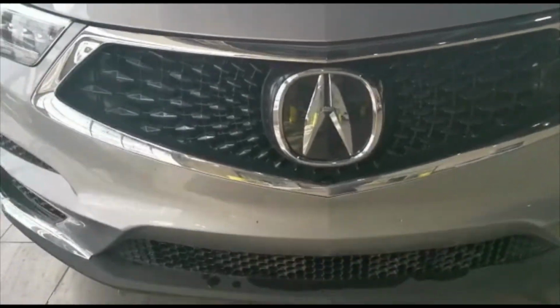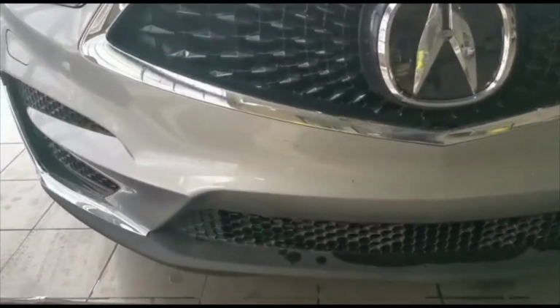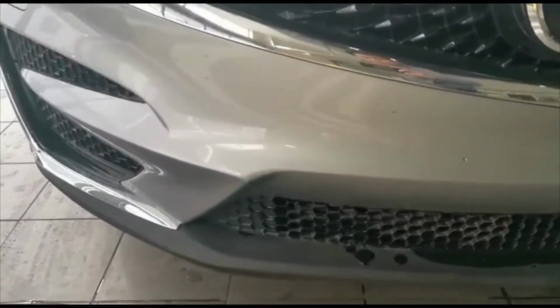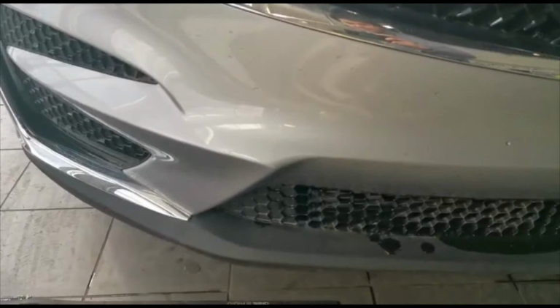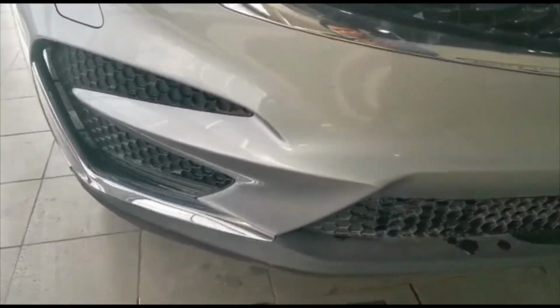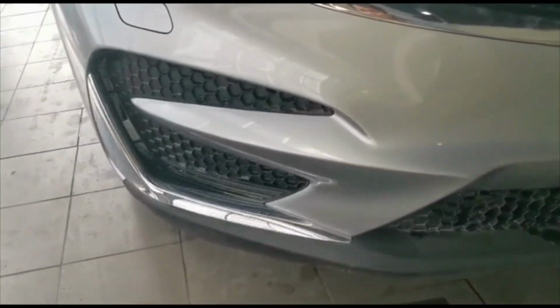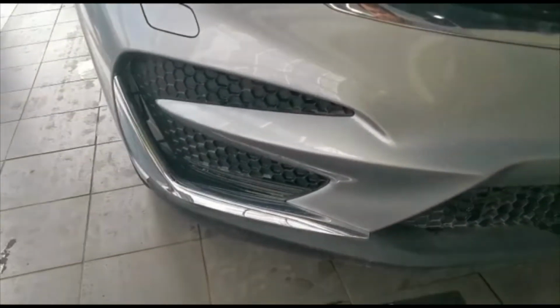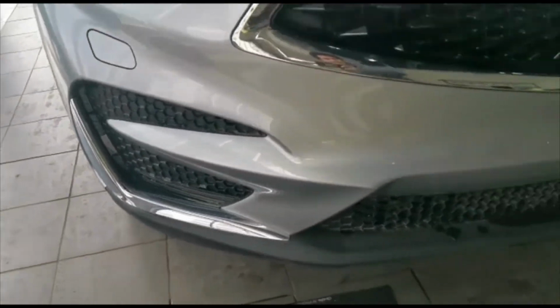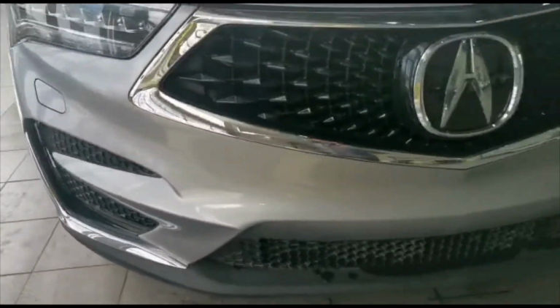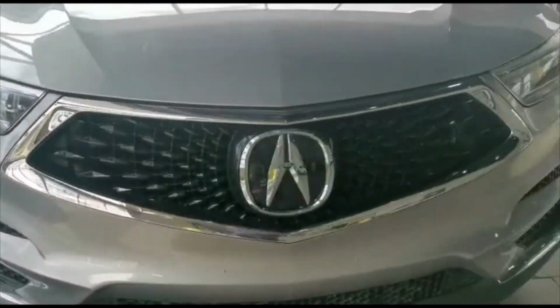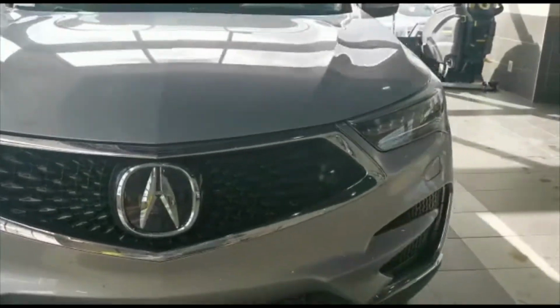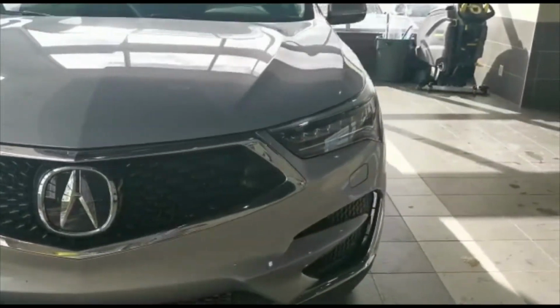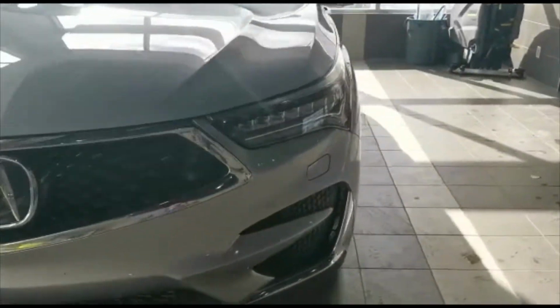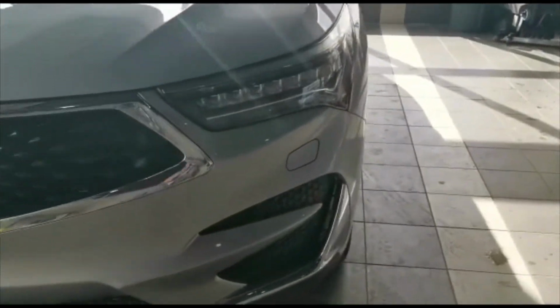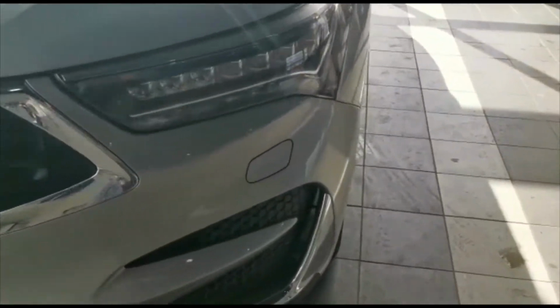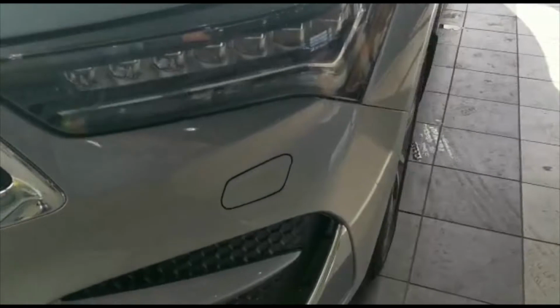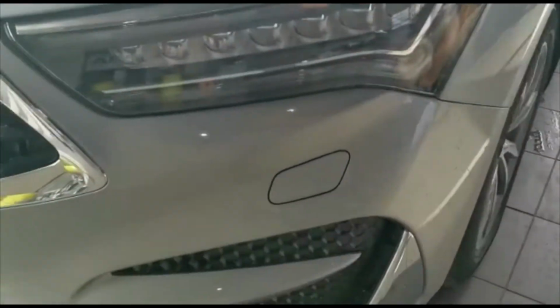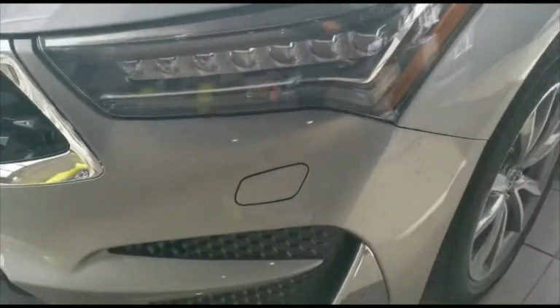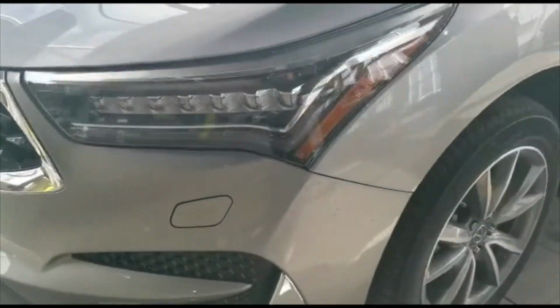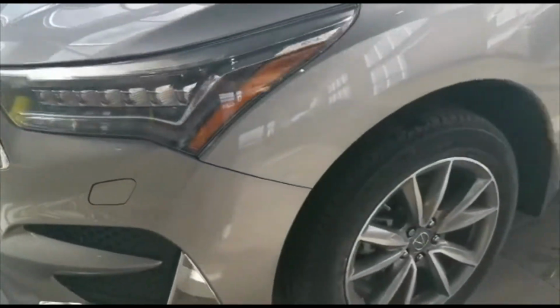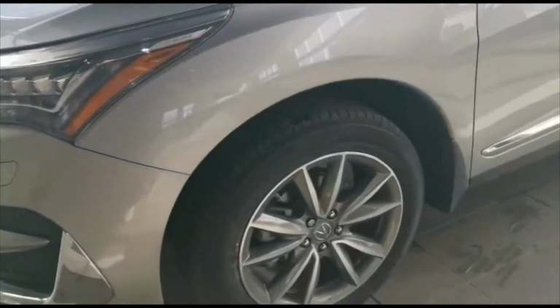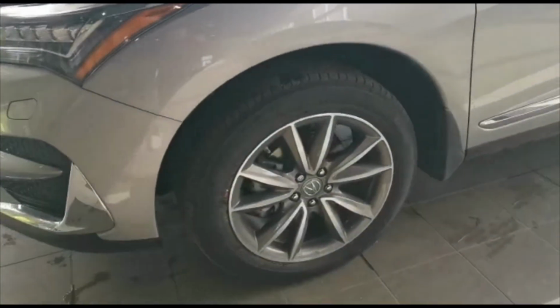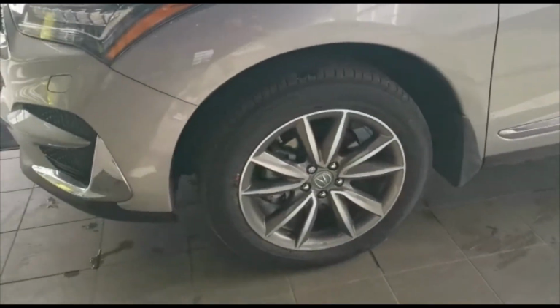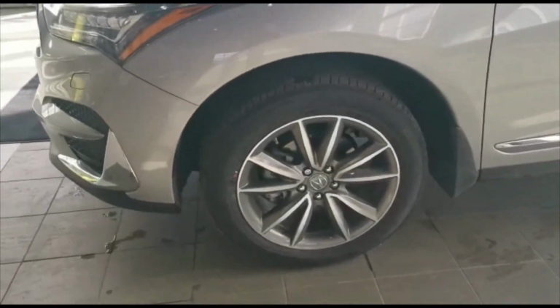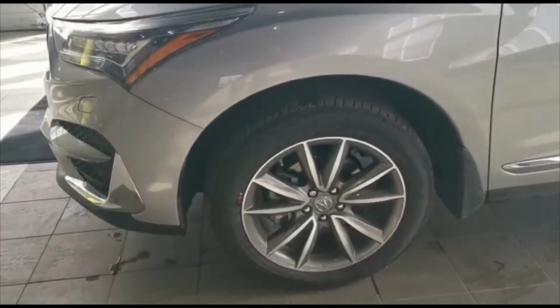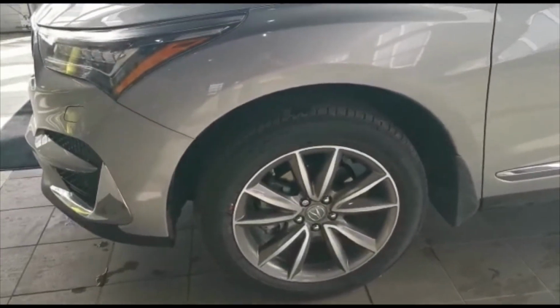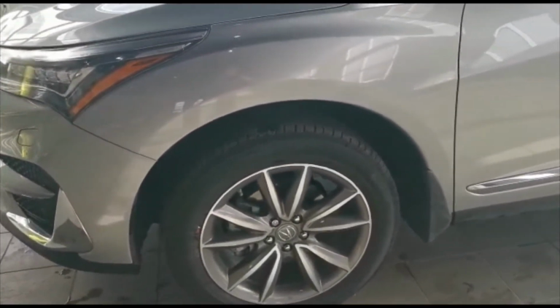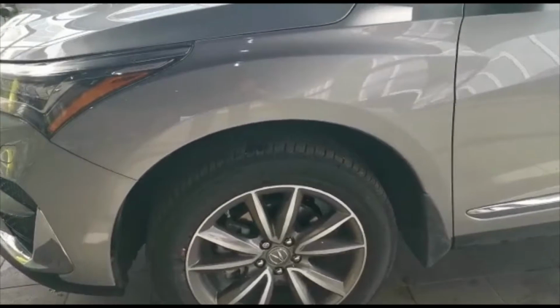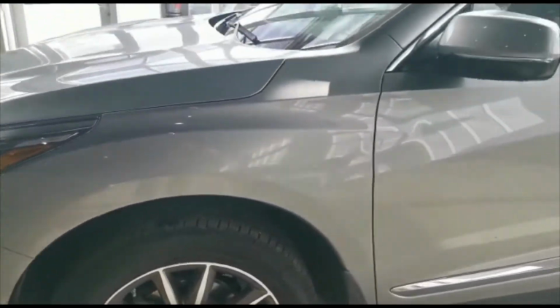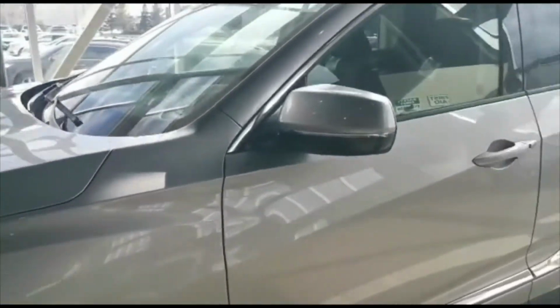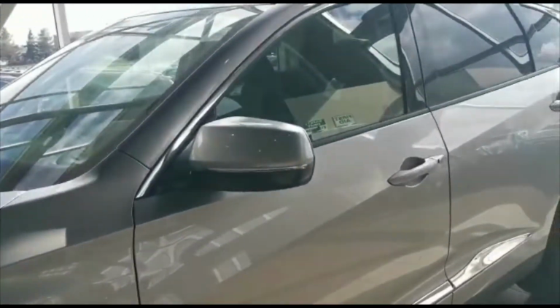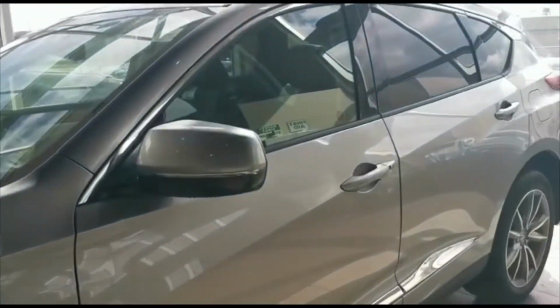Down here, you also have front sensors in the bottom for parking. The vehicle will also come with a headlight washer down there too. Currently, the vehicle comes with 19-inch alloy wheels, and will also come with a turn signal in the mirrors.